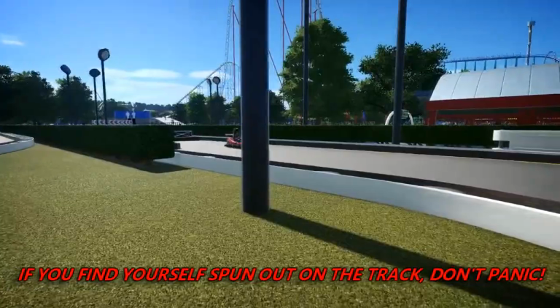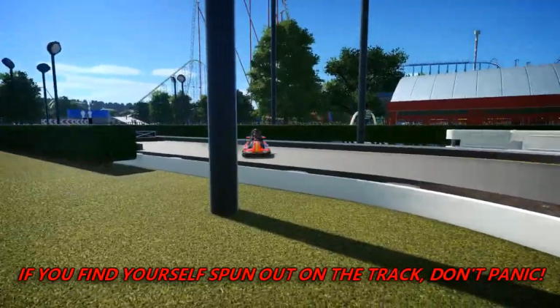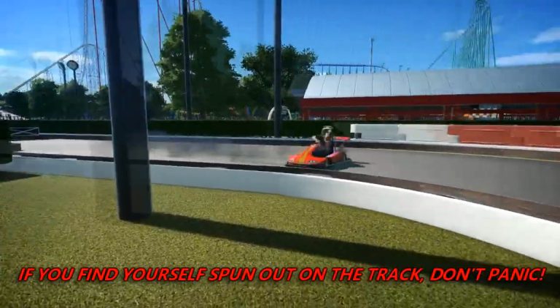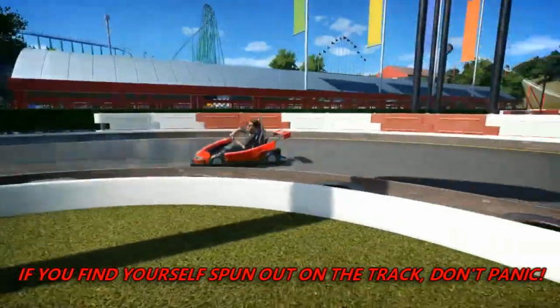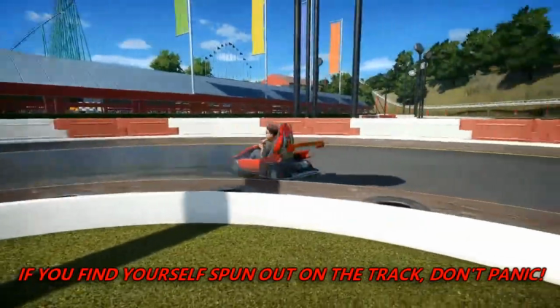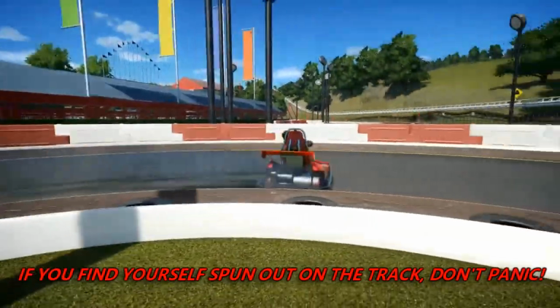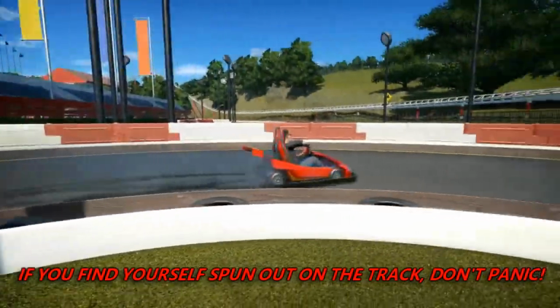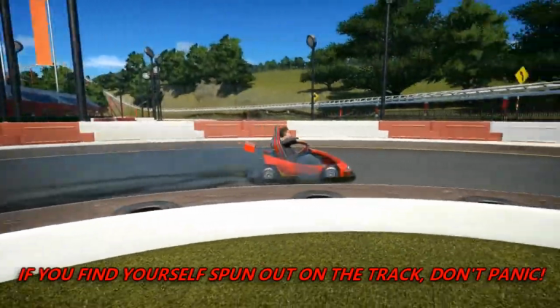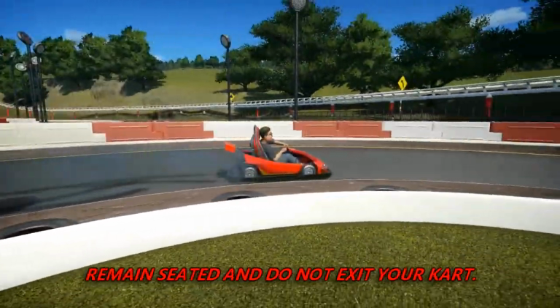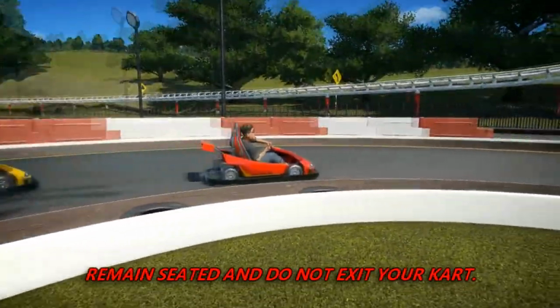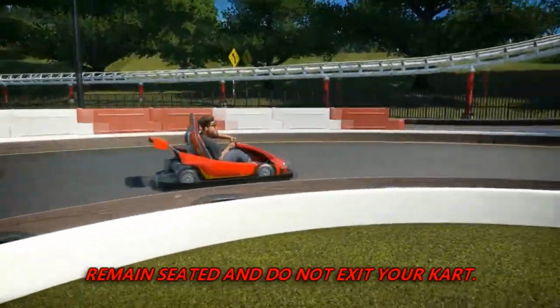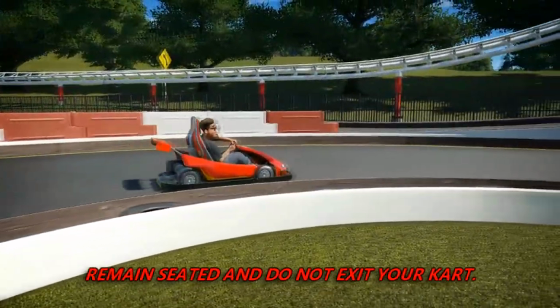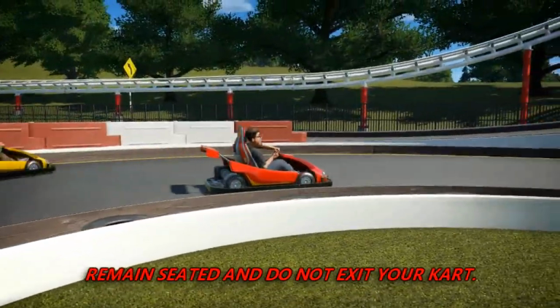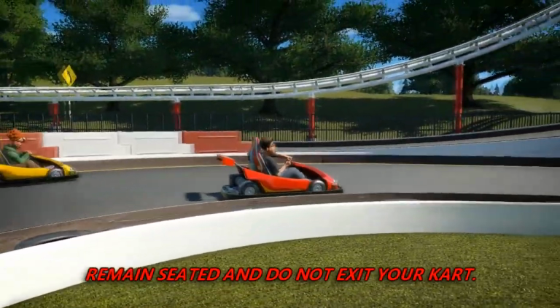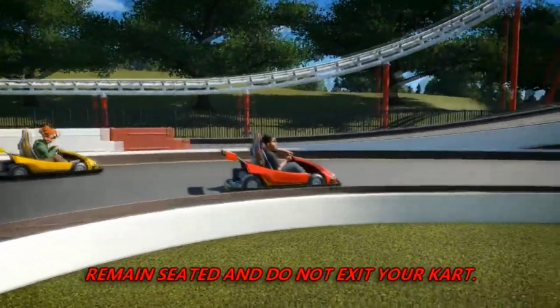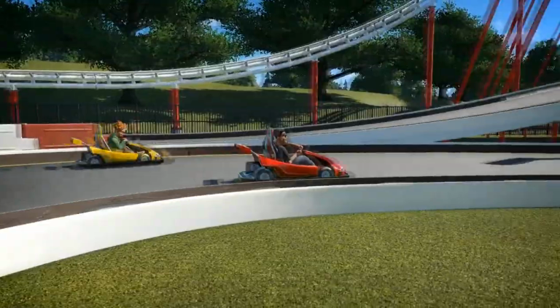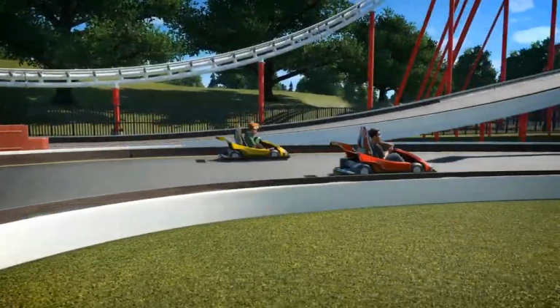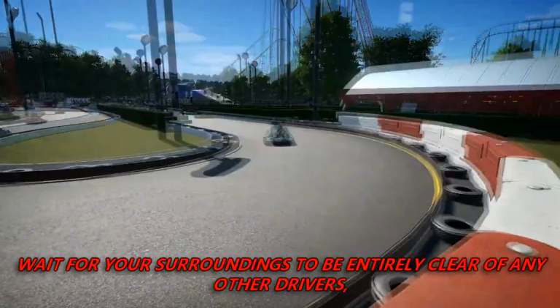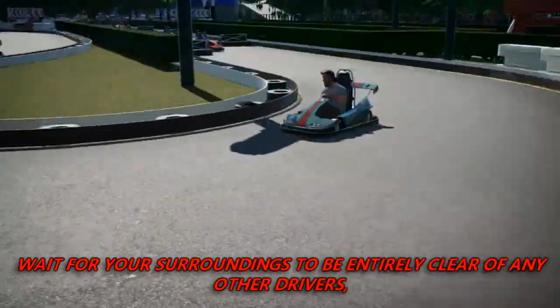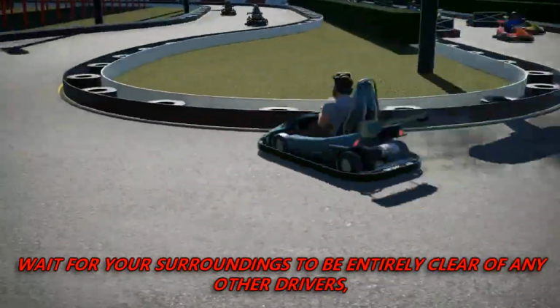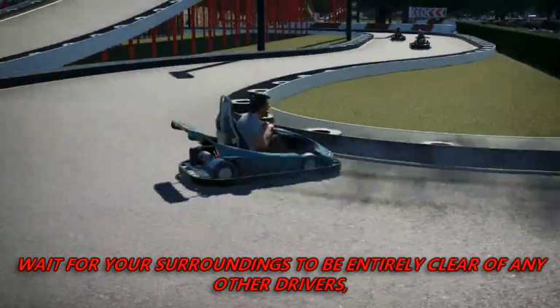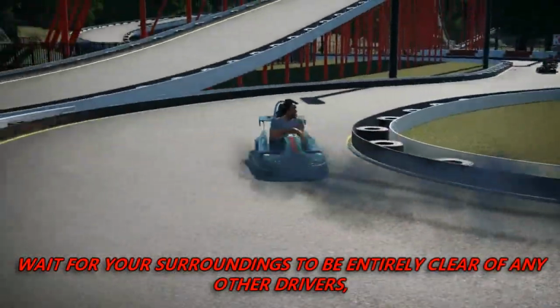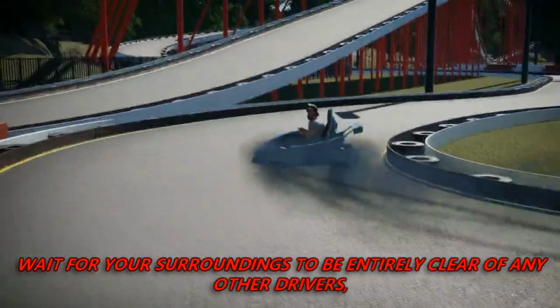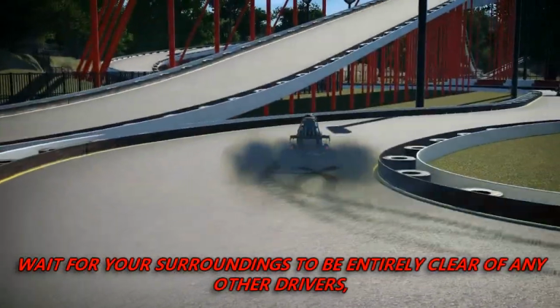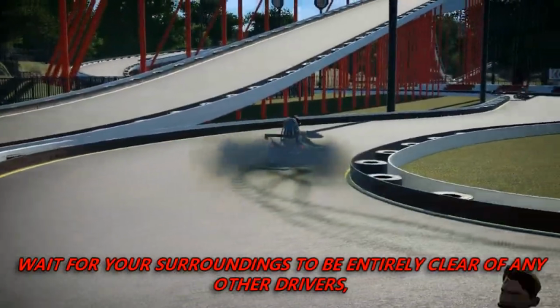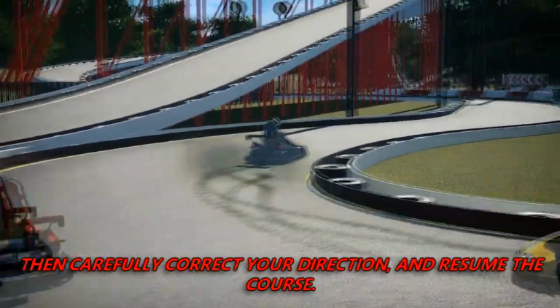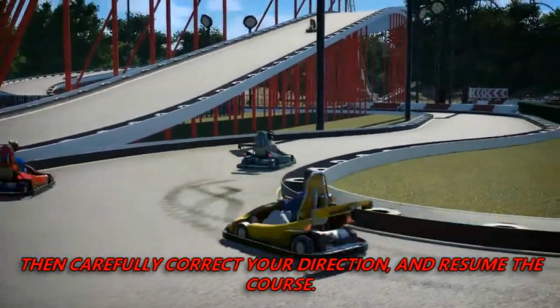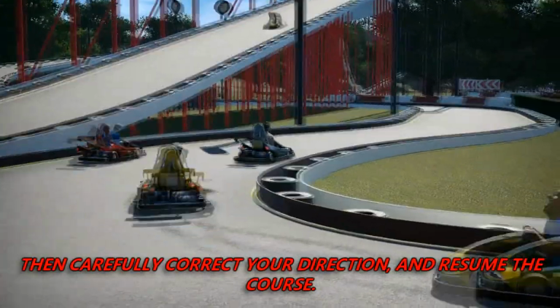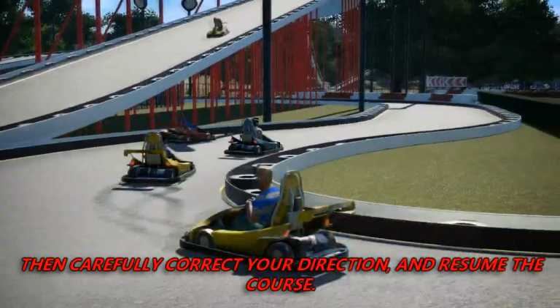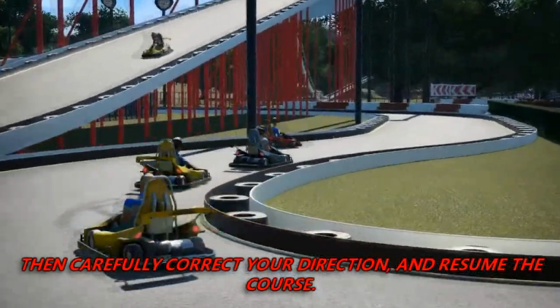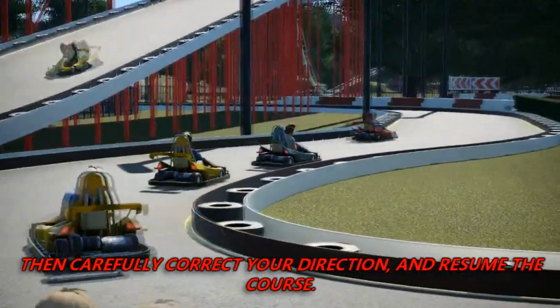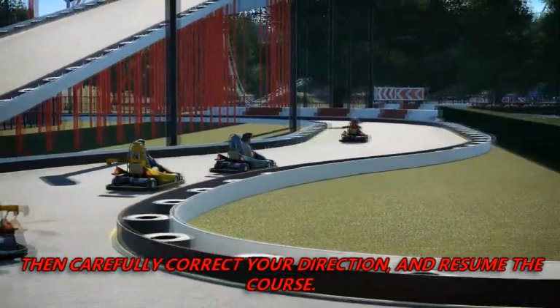If you find yourself spun out on the track, don't panic. Remain seated and do not exit your cart. Wait for your surroundings to be entirely clear of any other drivers, then carefully correct your direction and resume the course.